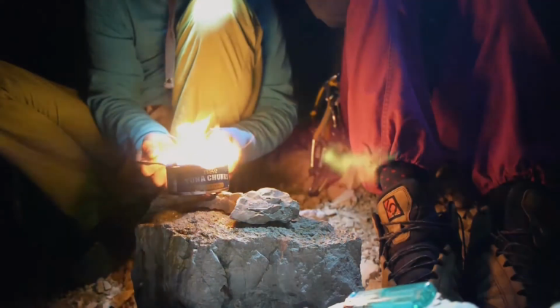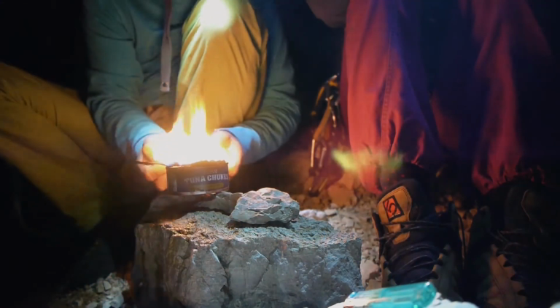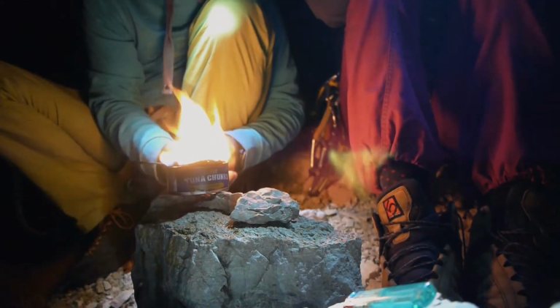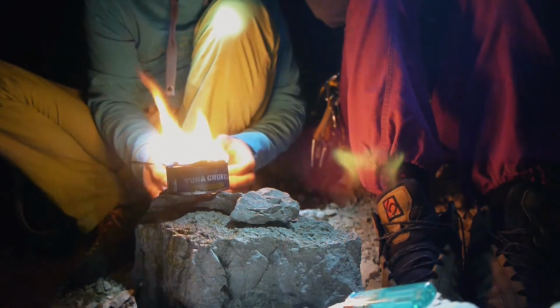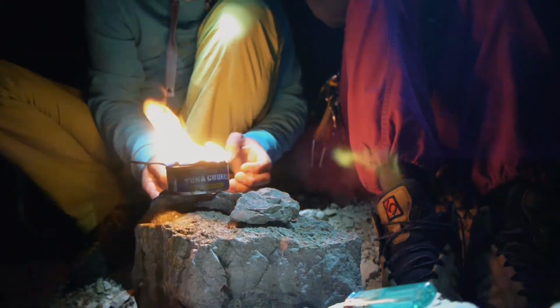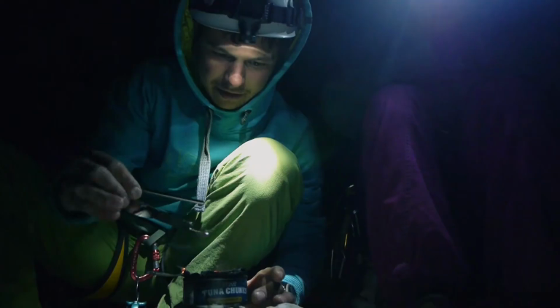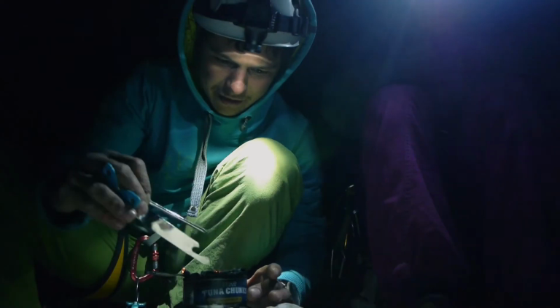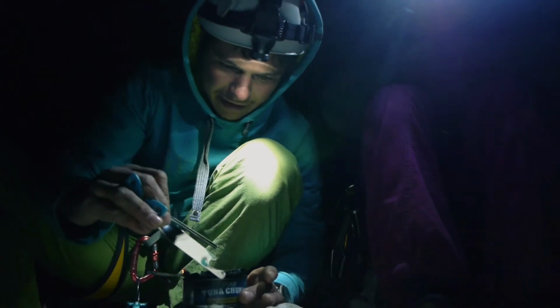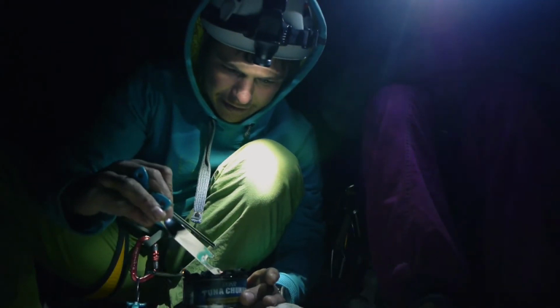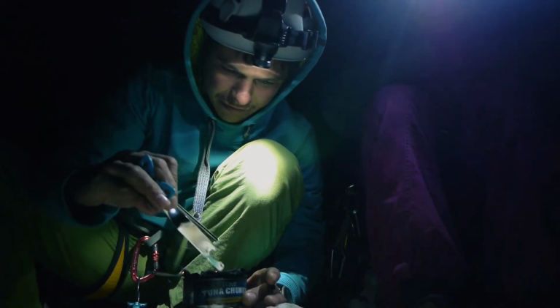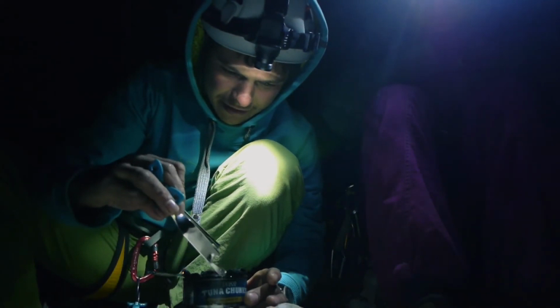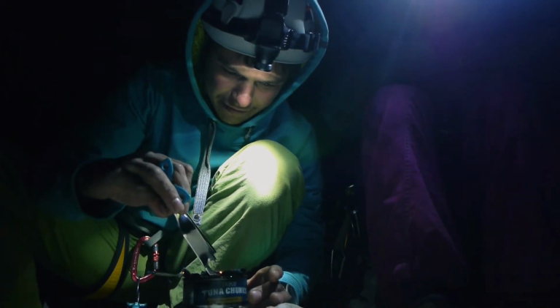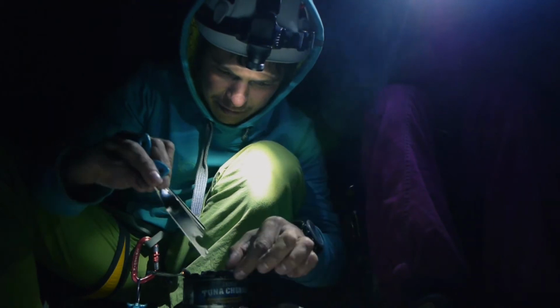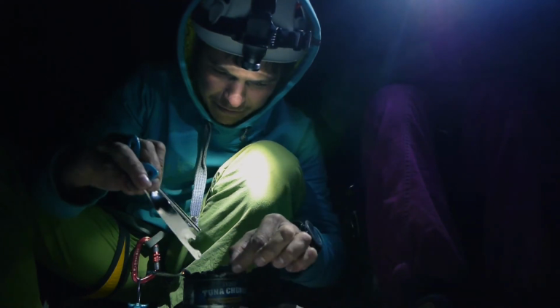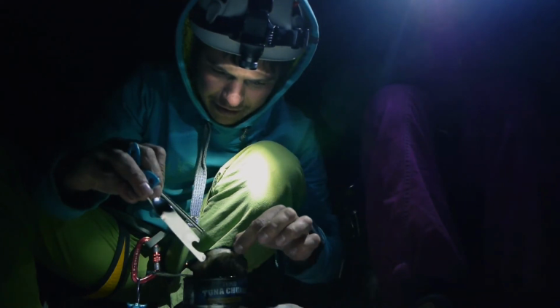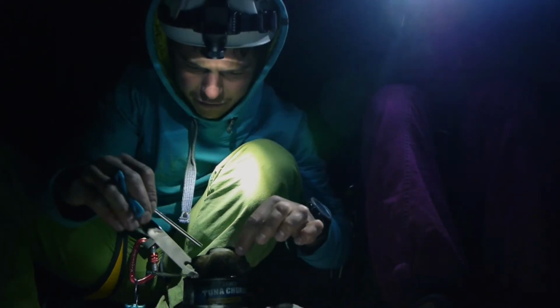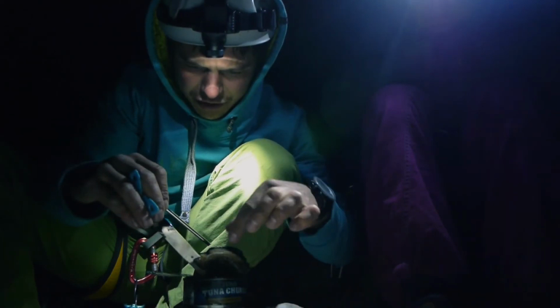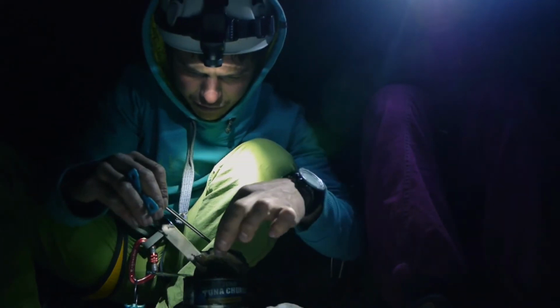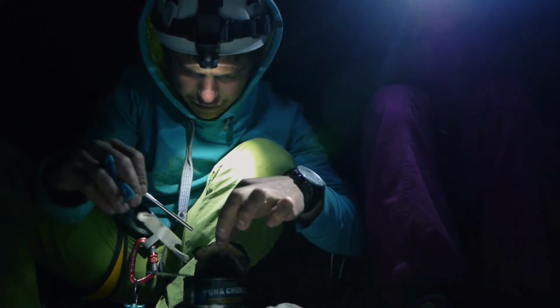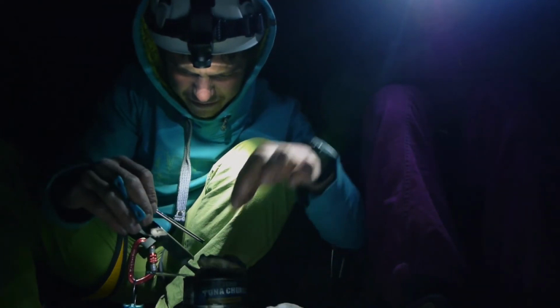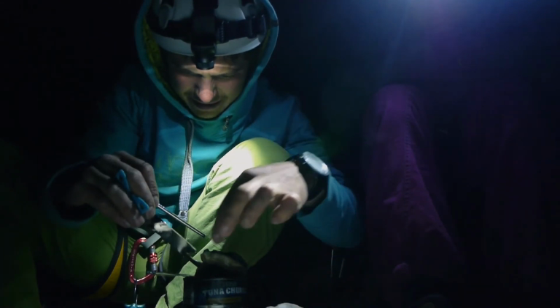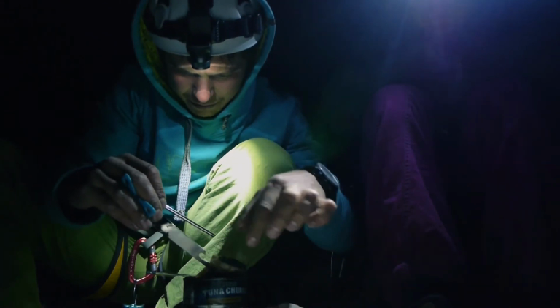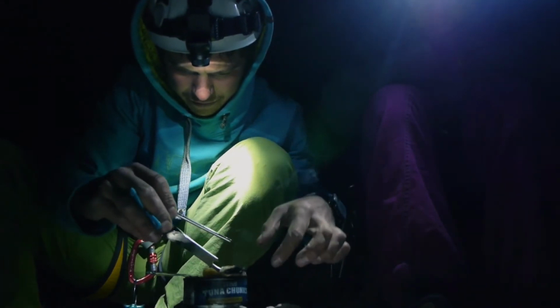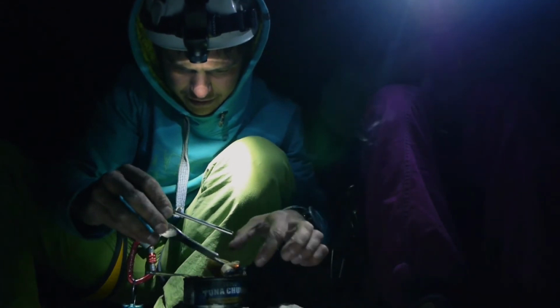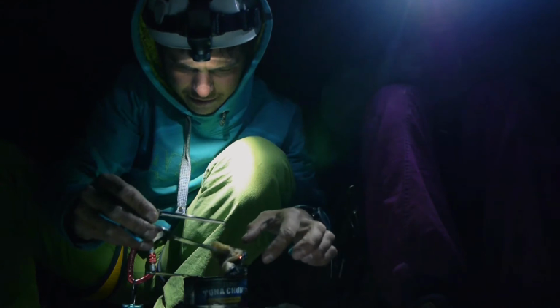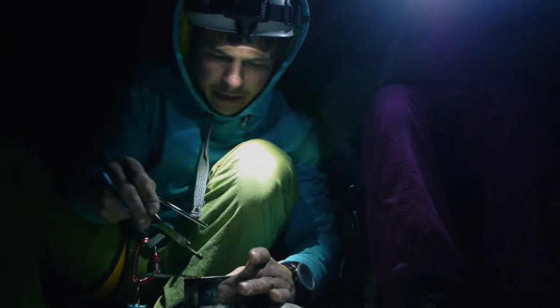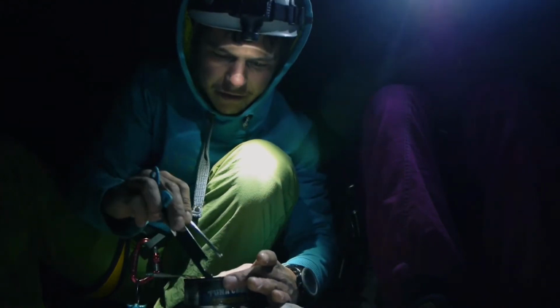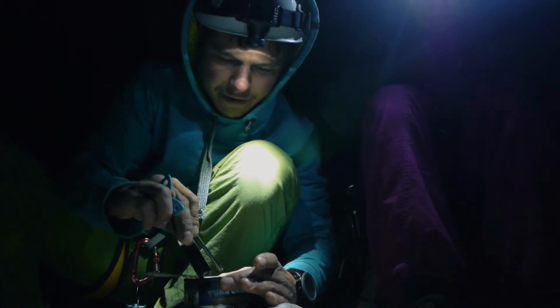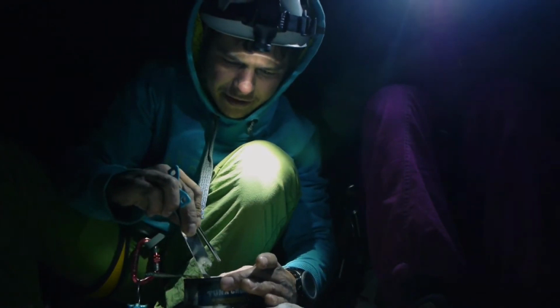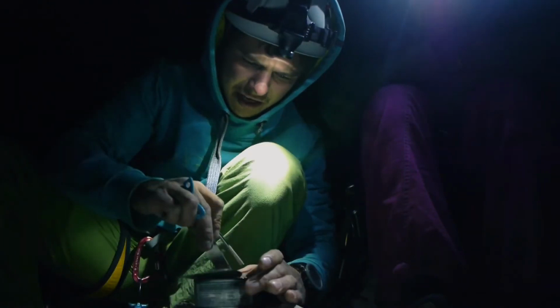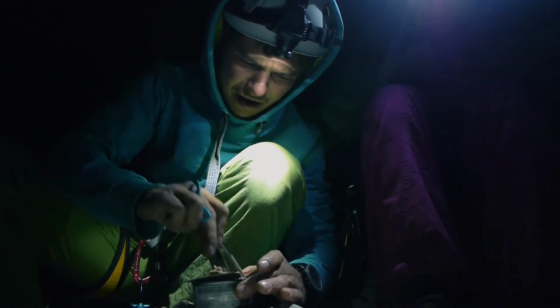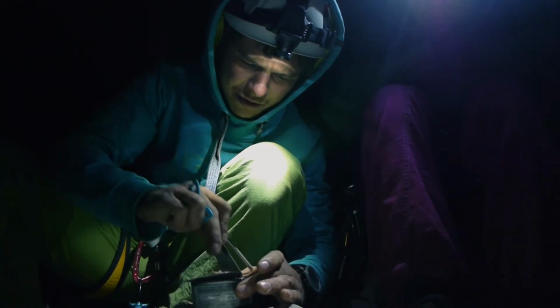When you get fed up, just blow it out. Ideally you want to have some sort of utensil with you, but we failed. Remove the tissue carefully — don't burn your fingers — and share with your friends: tin-fried tuna.